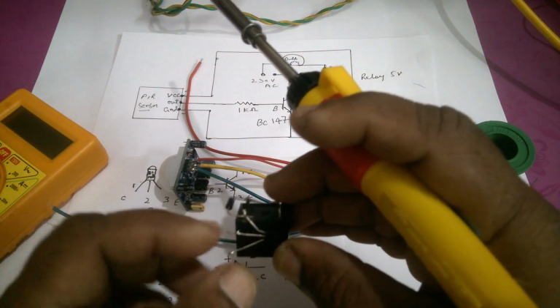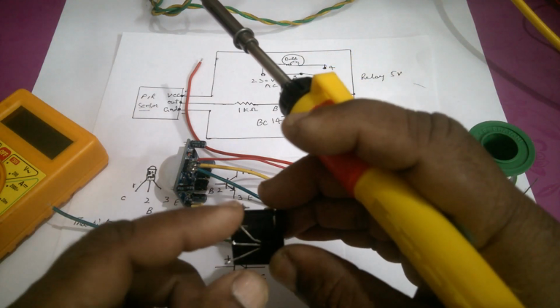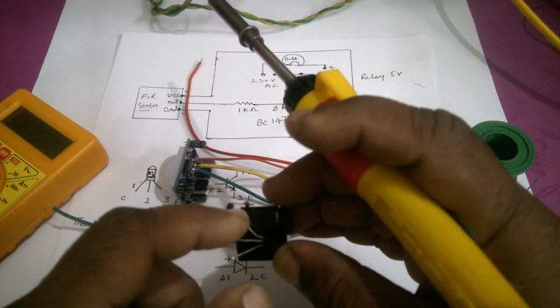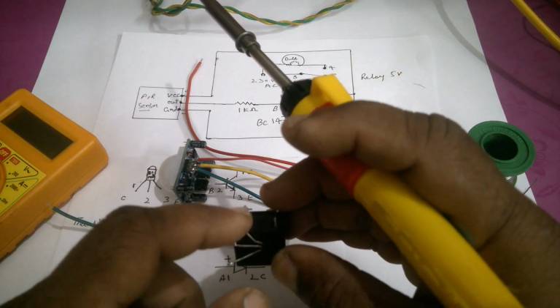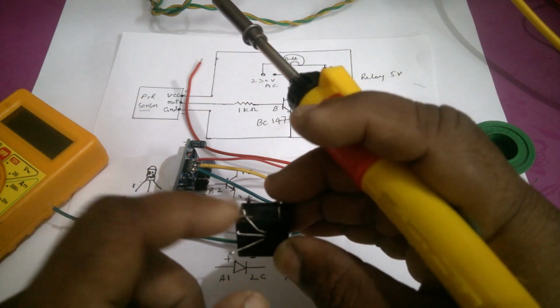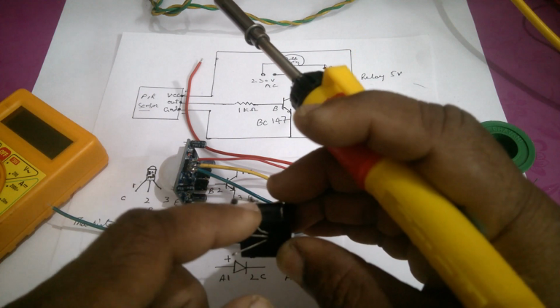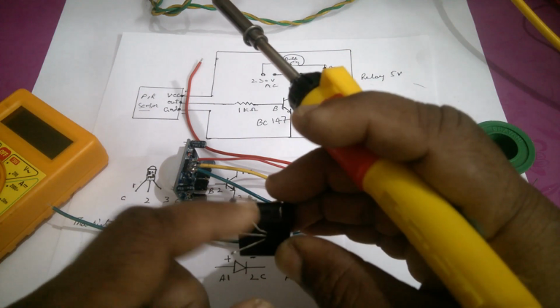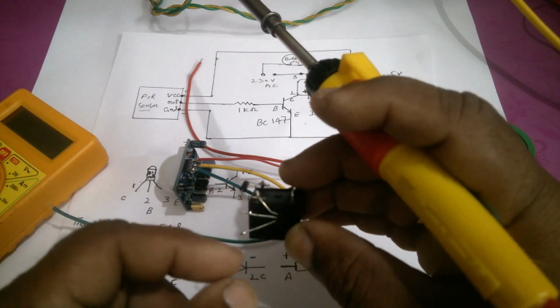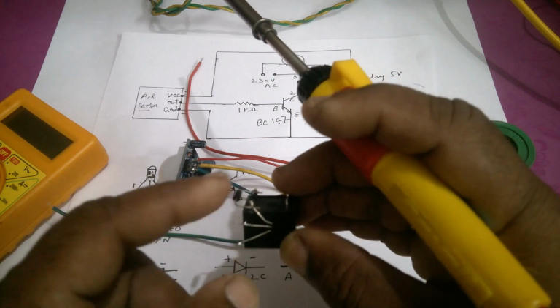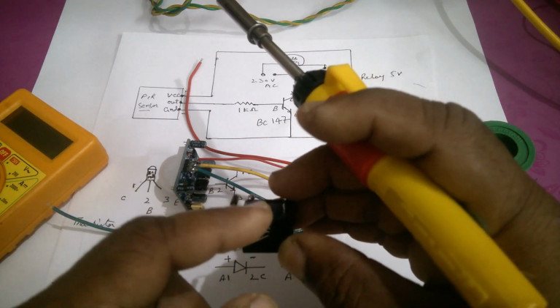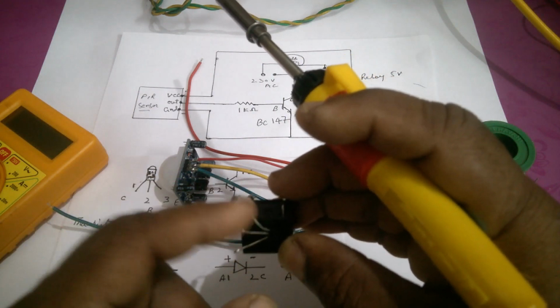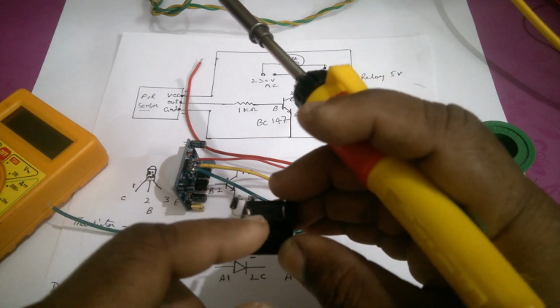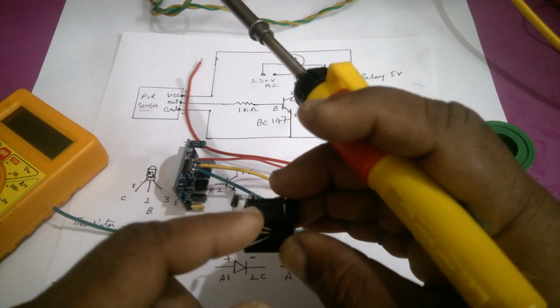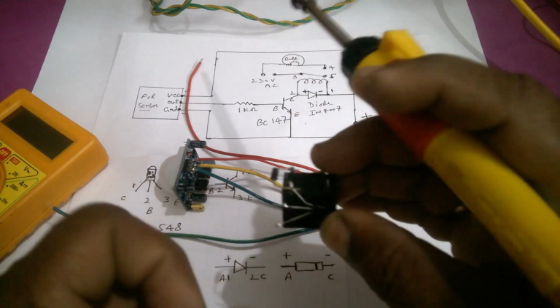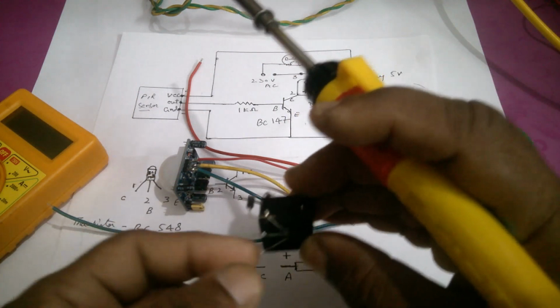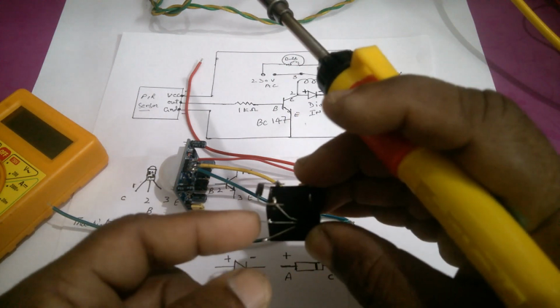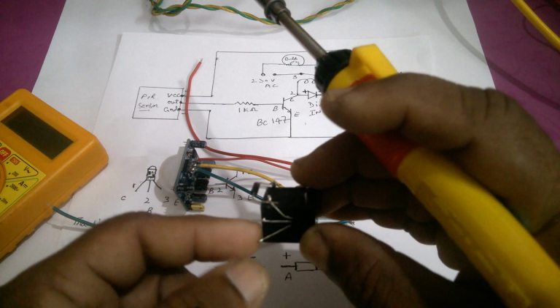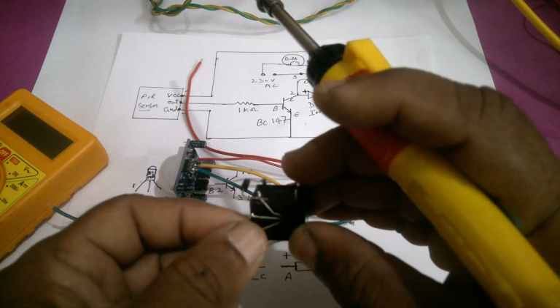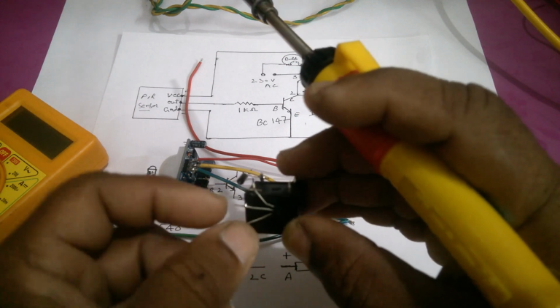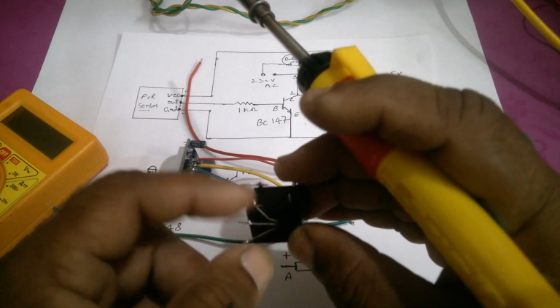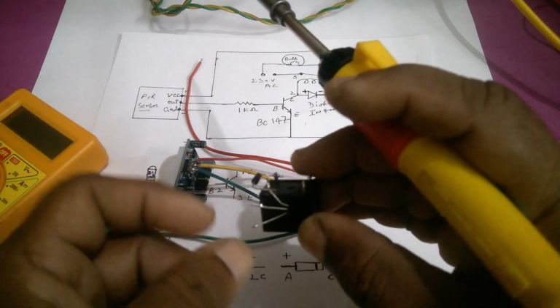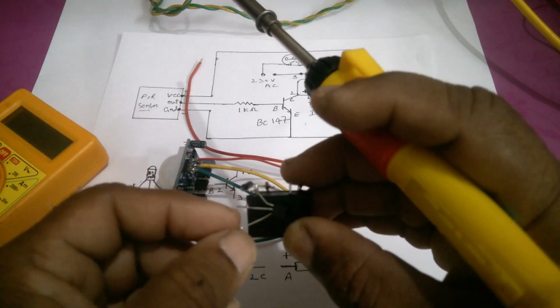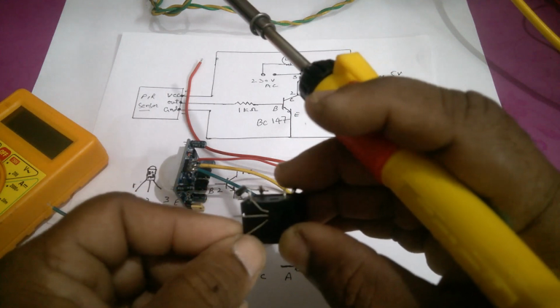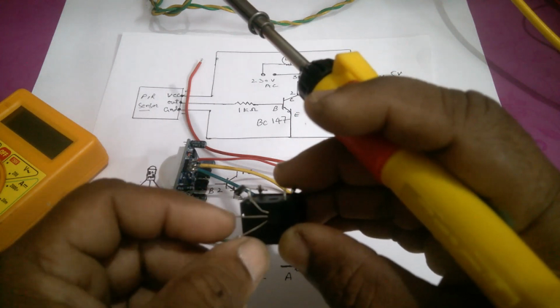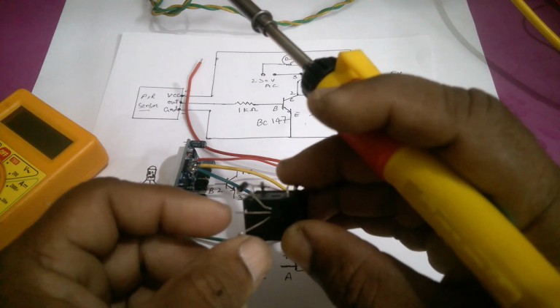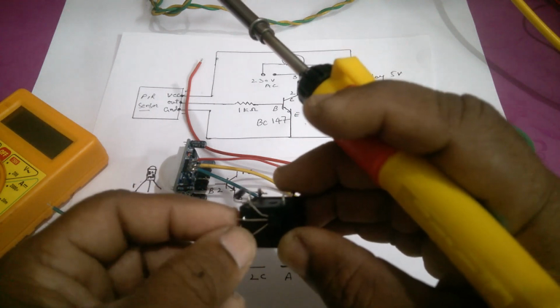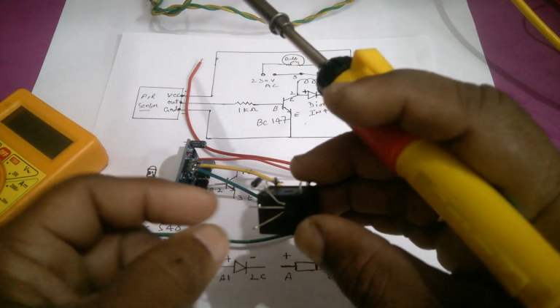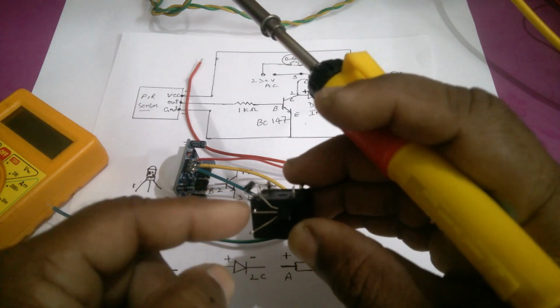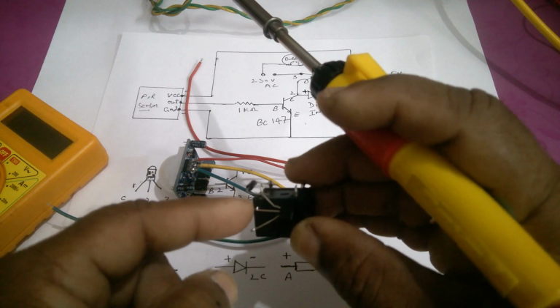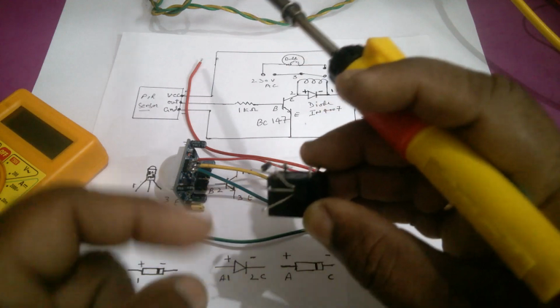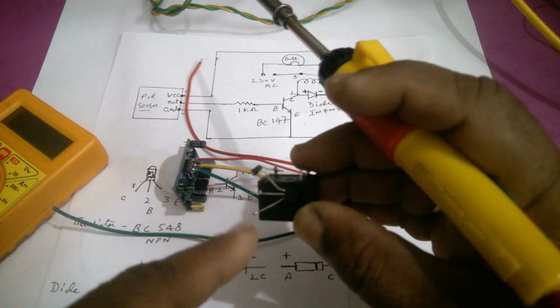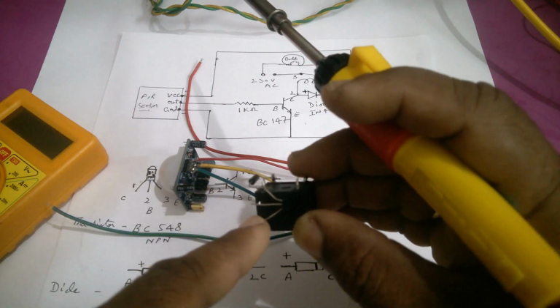The collector of the transistor has been connected to the relay point — relay pin number 2. This is the base and this is the emitter.